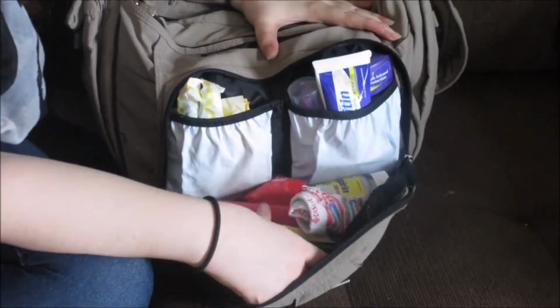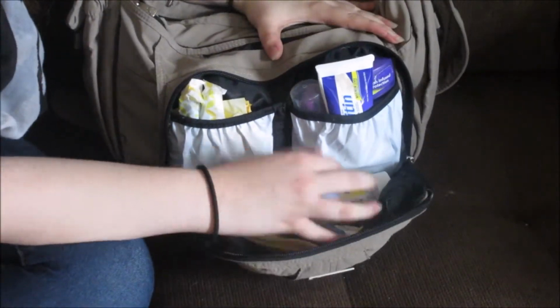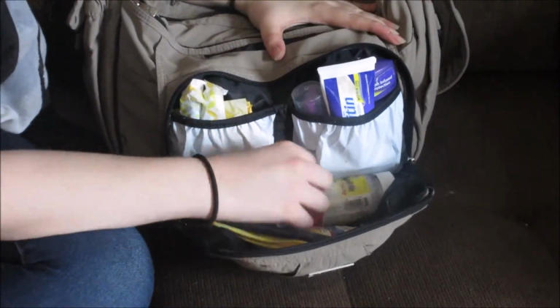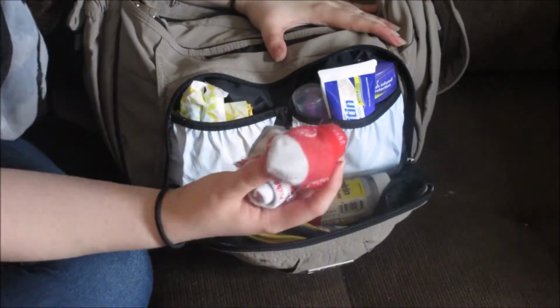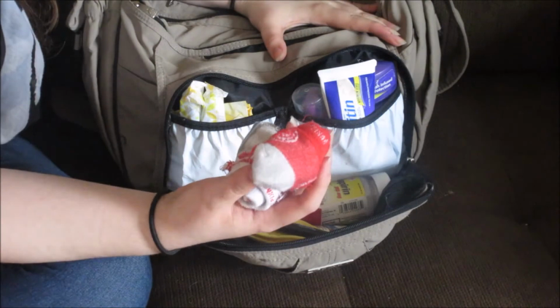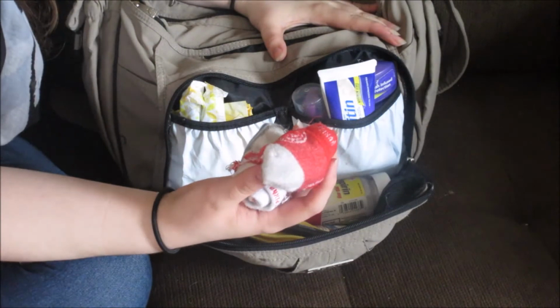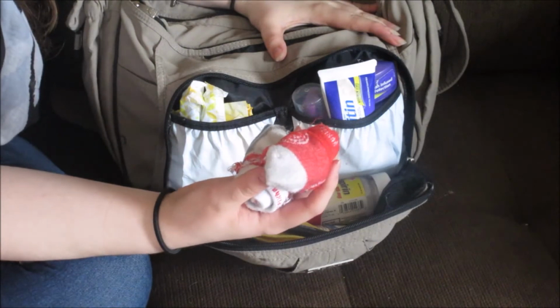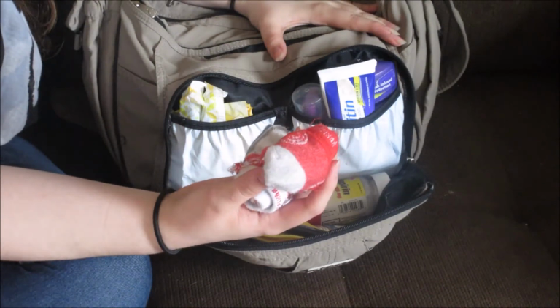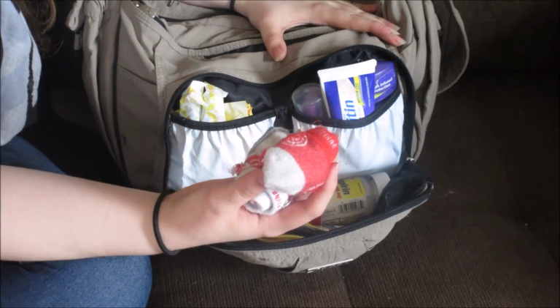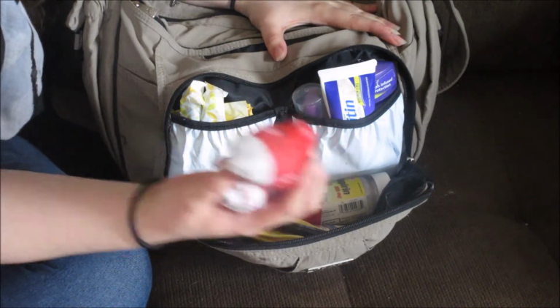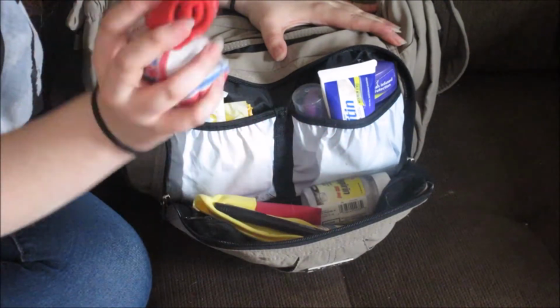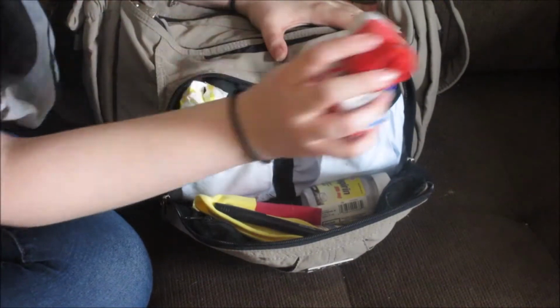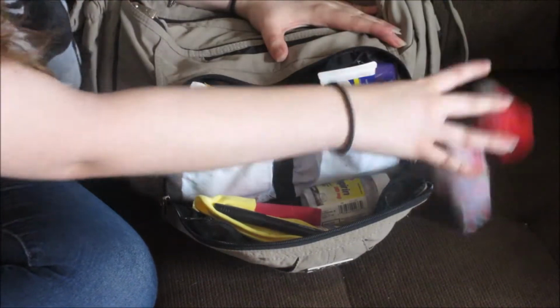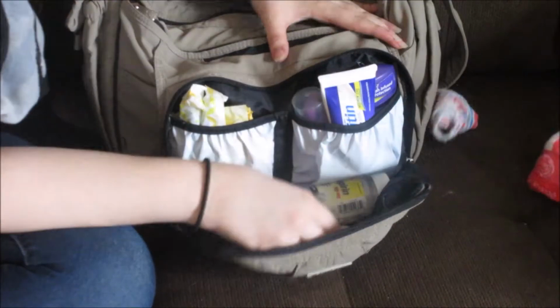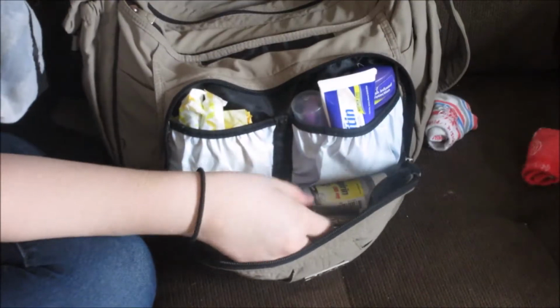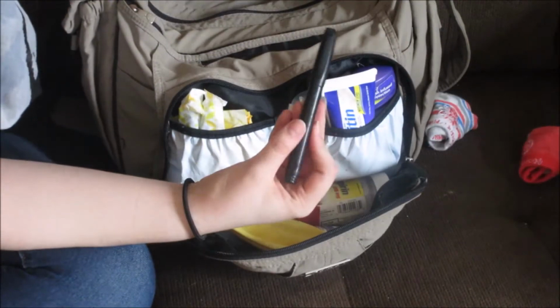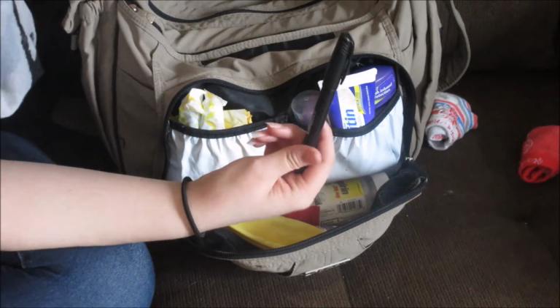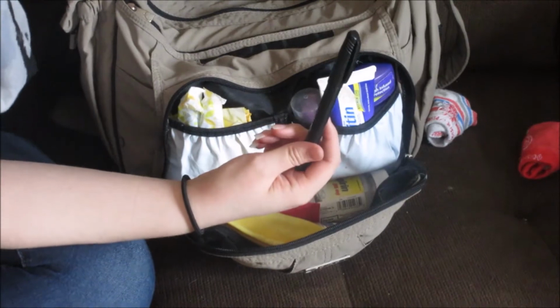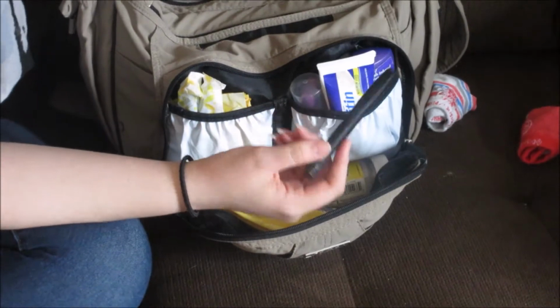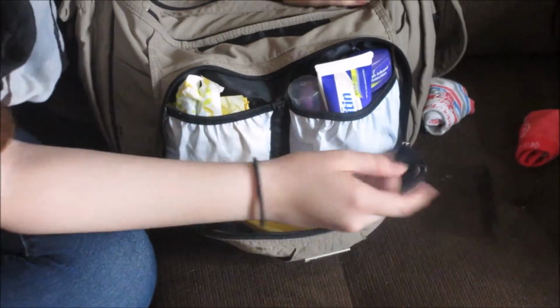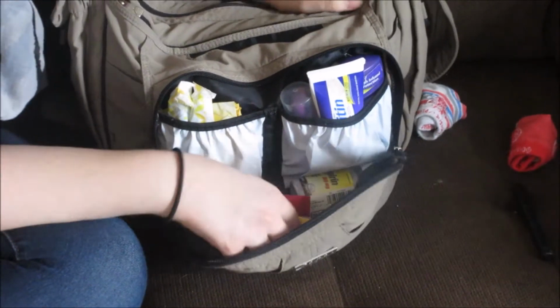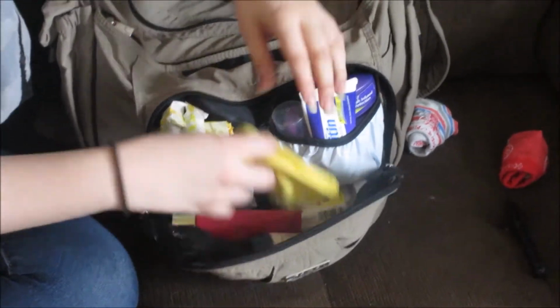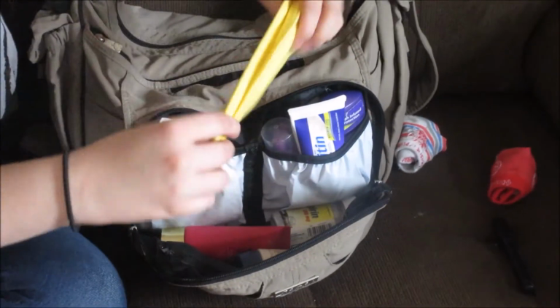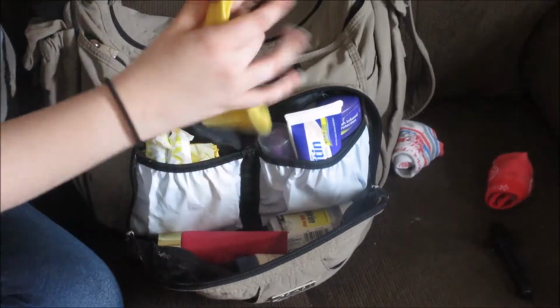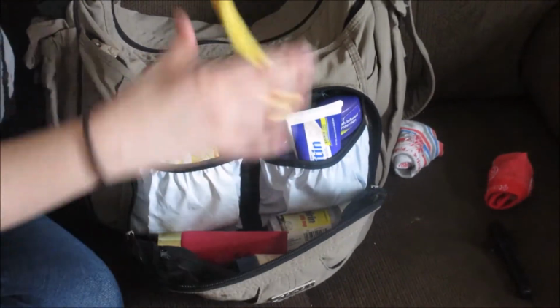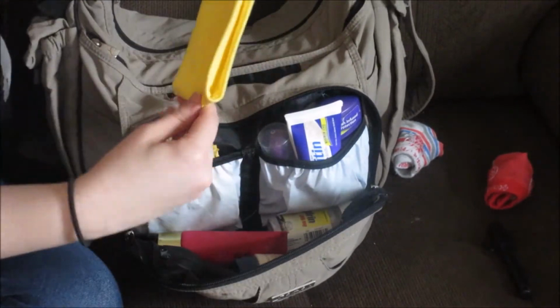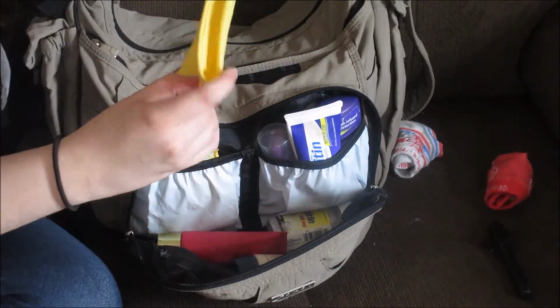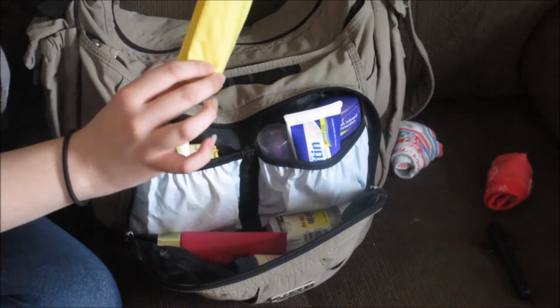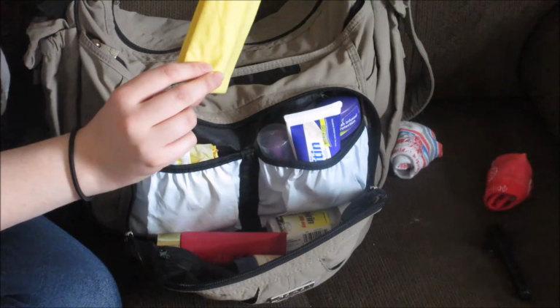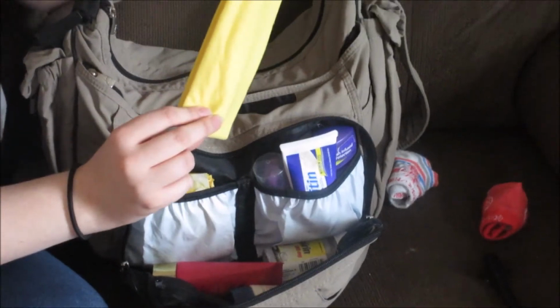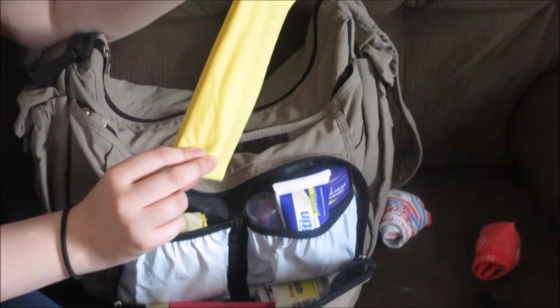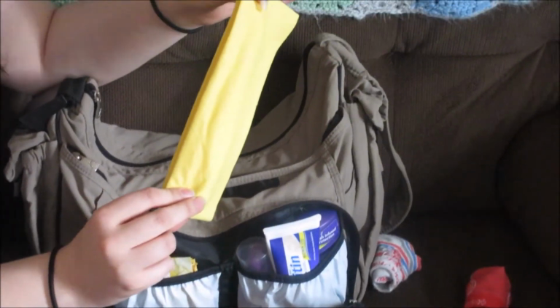In here I have two pairs of baby socks, because my son likes to take them off and throw them places, so I always need two pairs. I've got a marker. I have a headband — this is the ugly one that I don't like to wear, so I keep it in here just in case I need it.